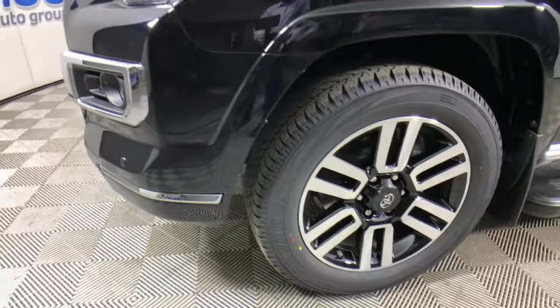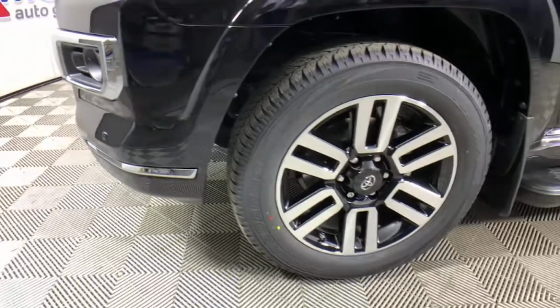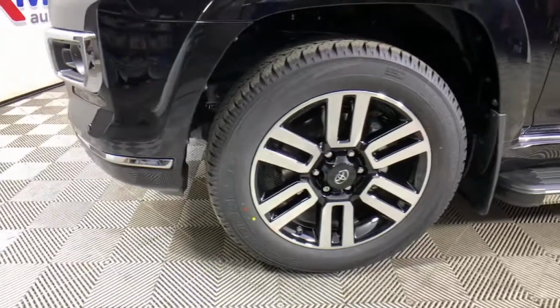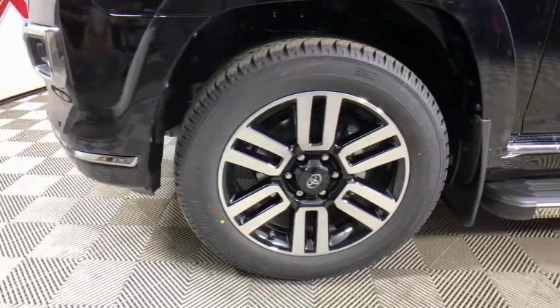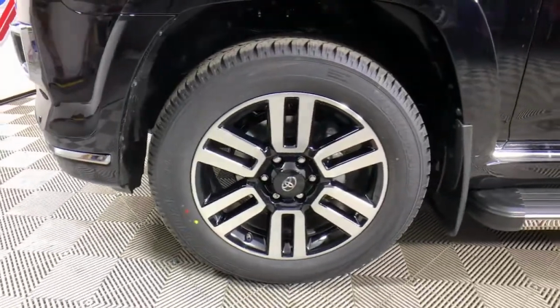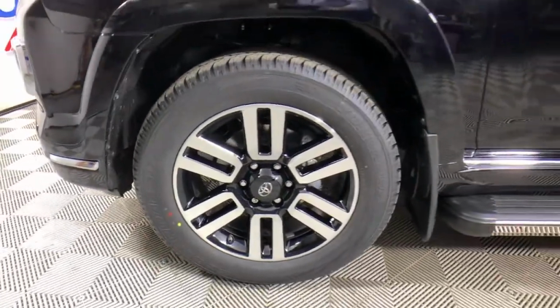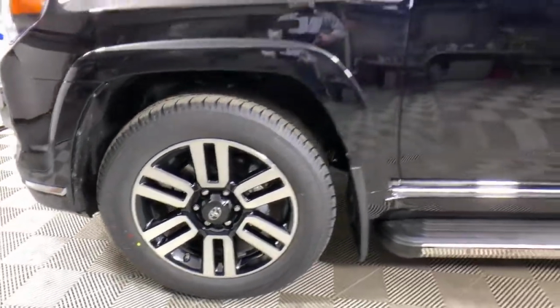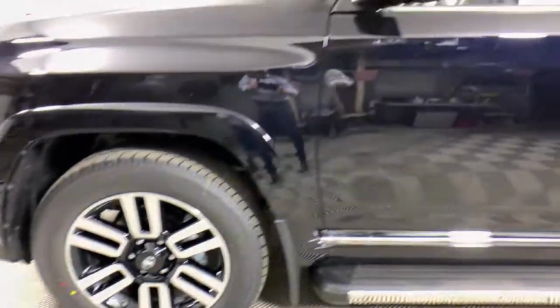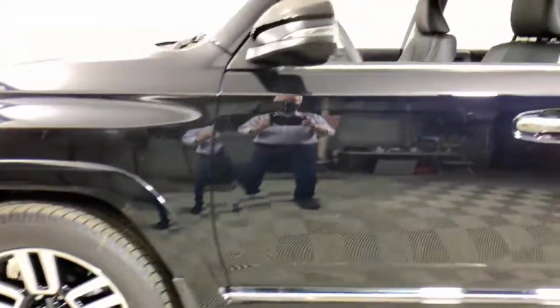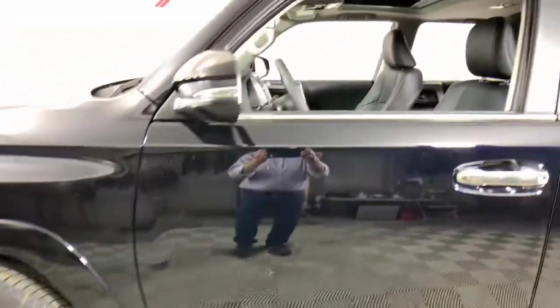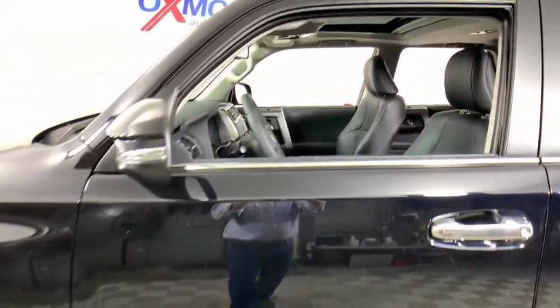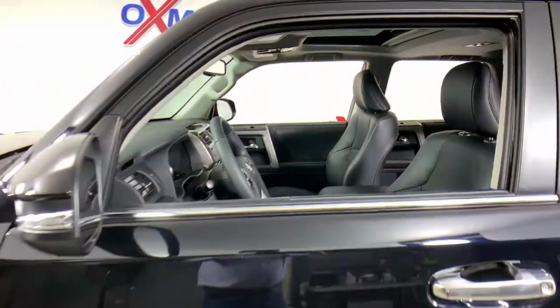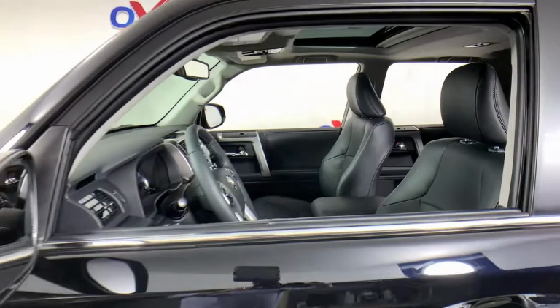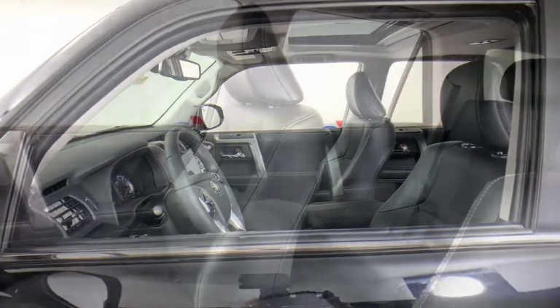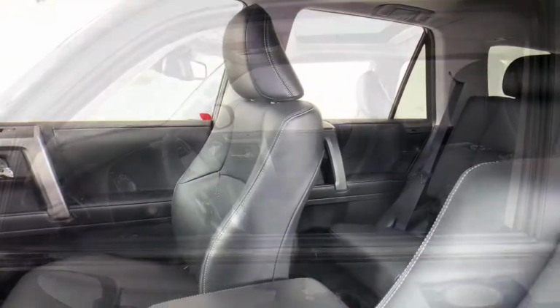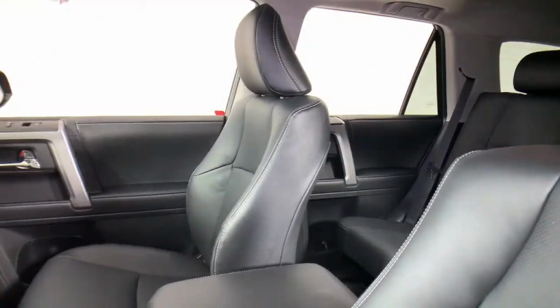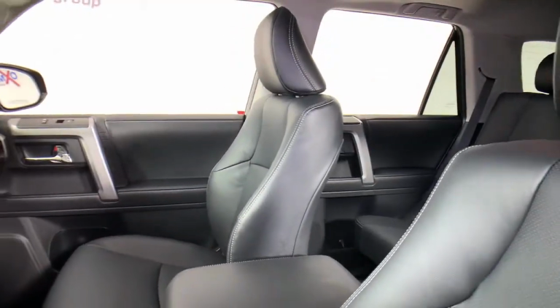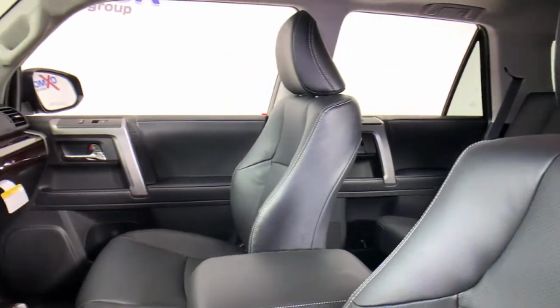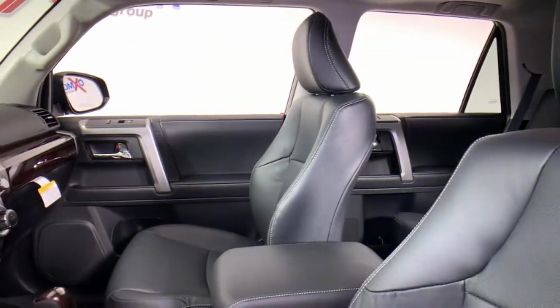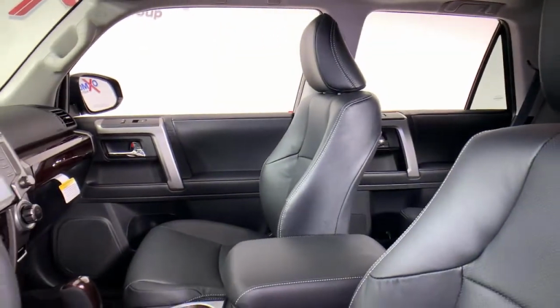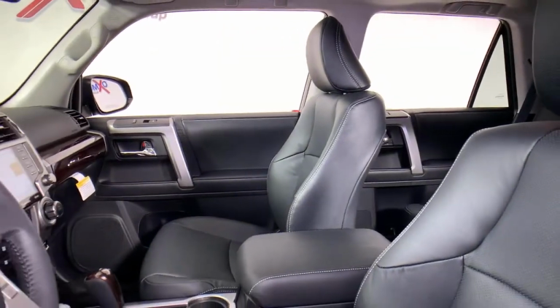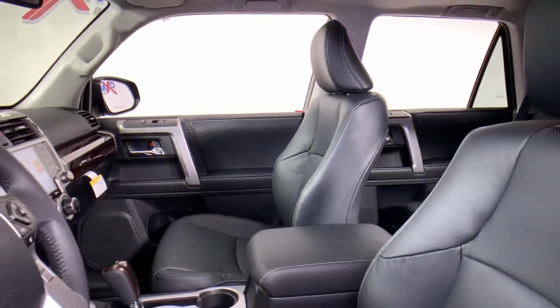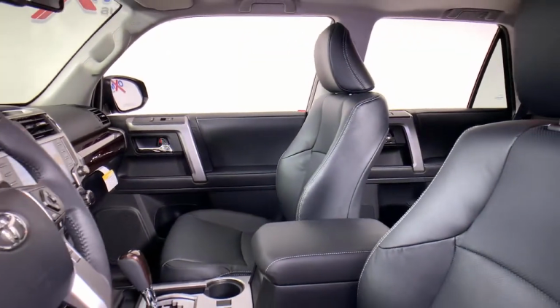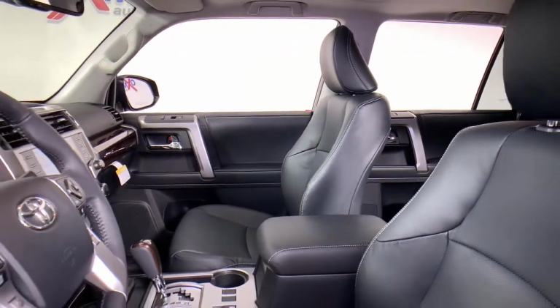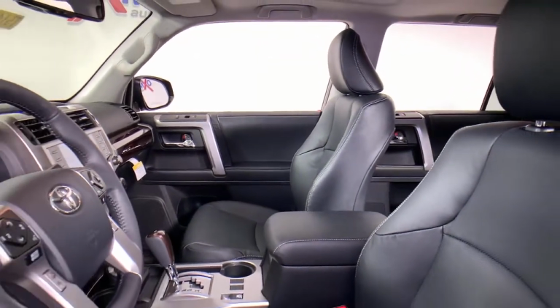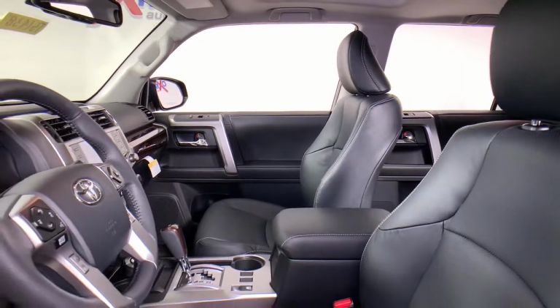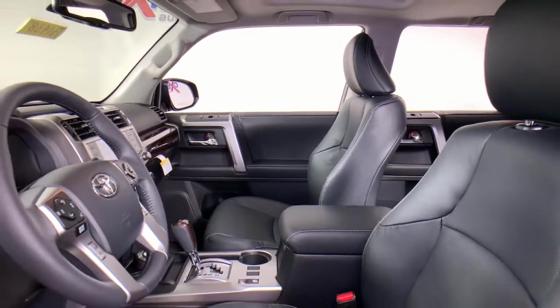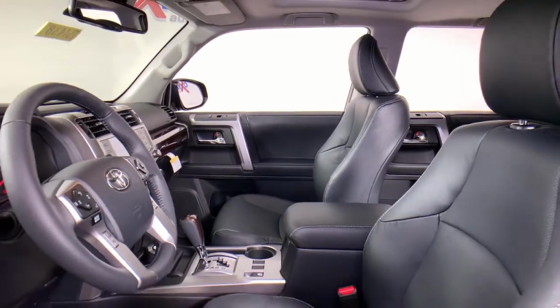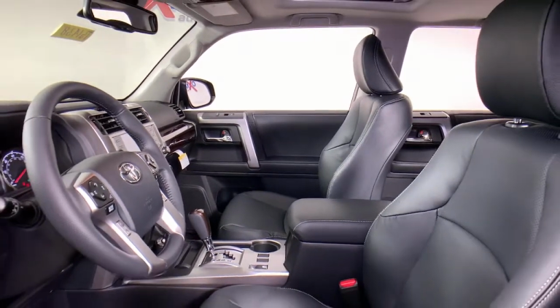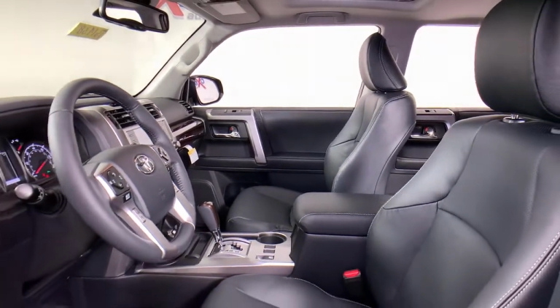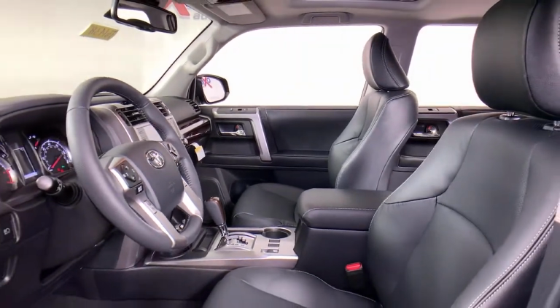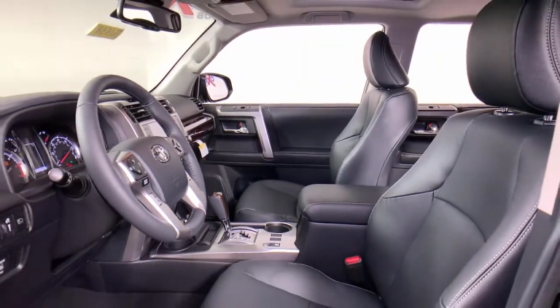Navigation system, electronic stability control, seat memory, running boards, trip computer, power windows, bucket seats, wheel locks, four-wheel disc brakes, power steering.